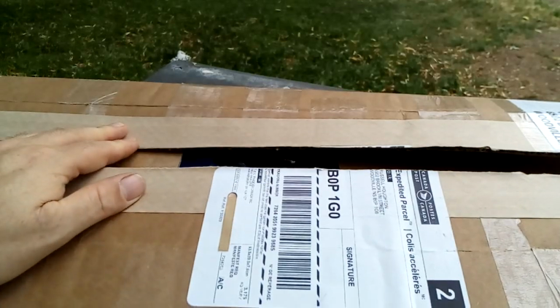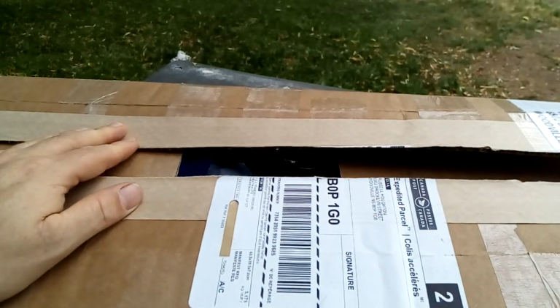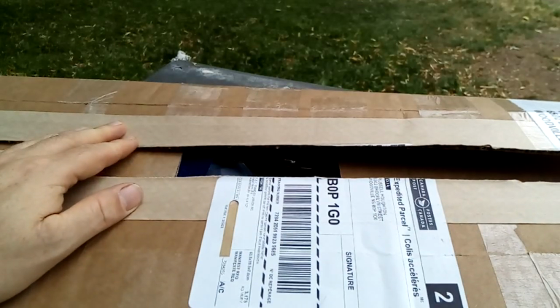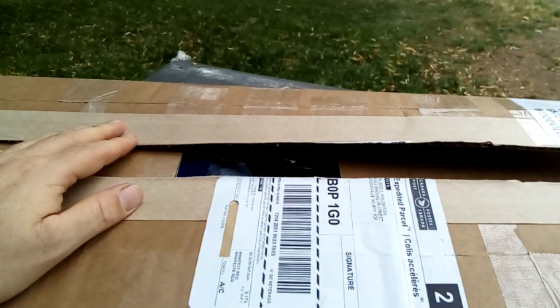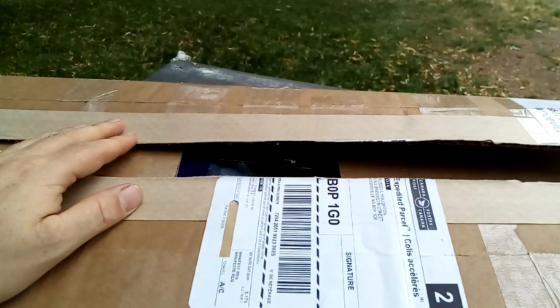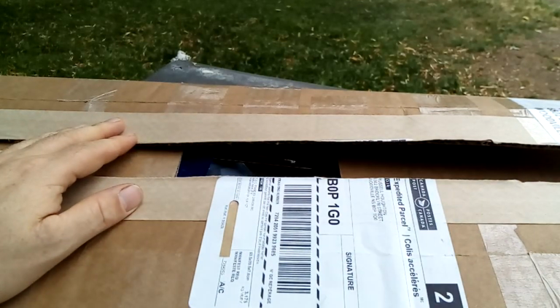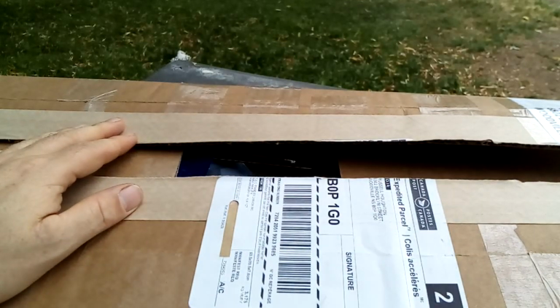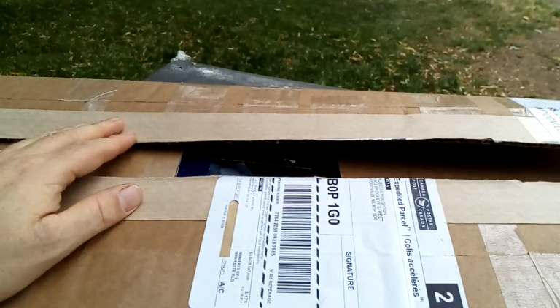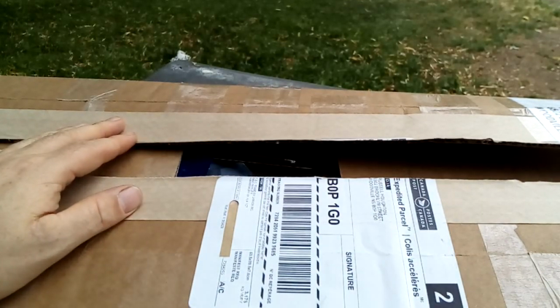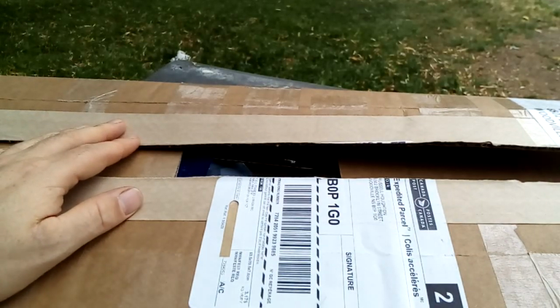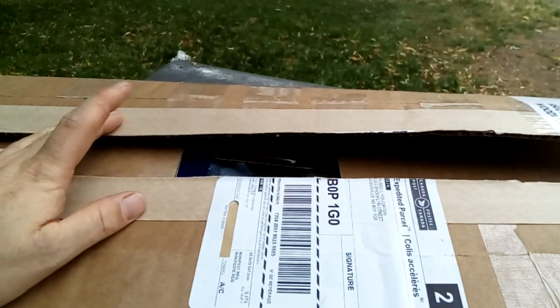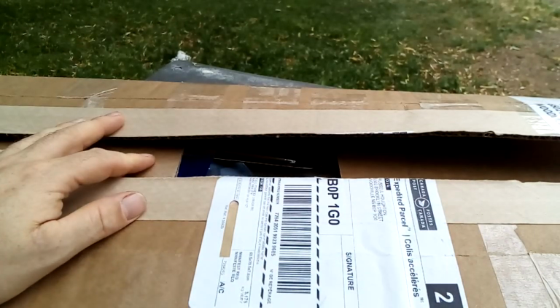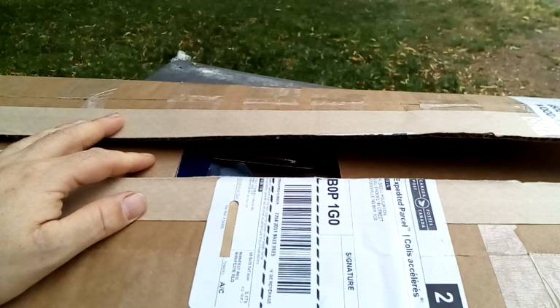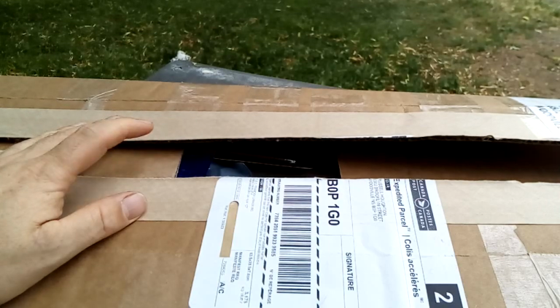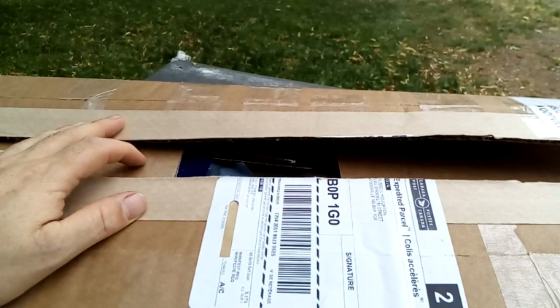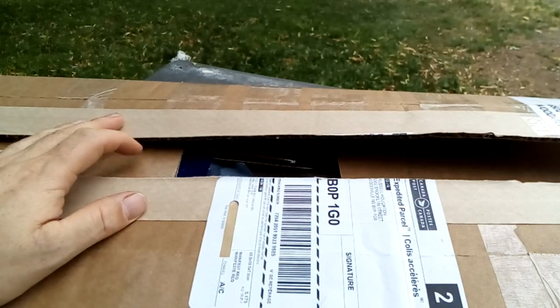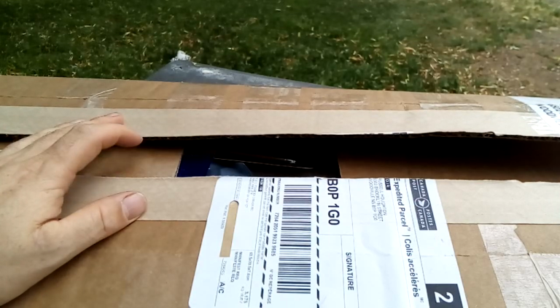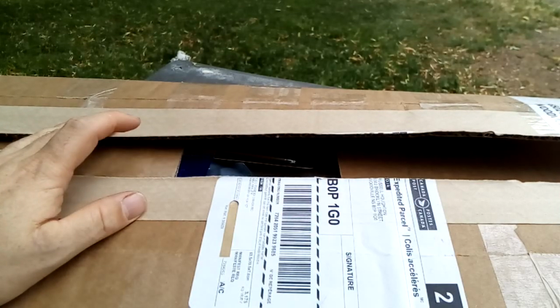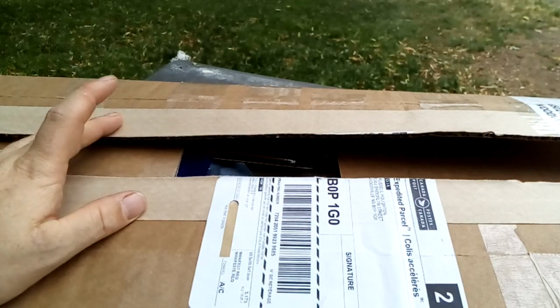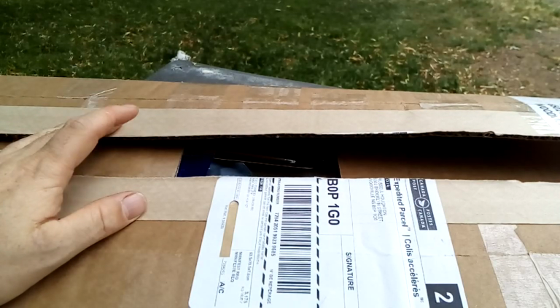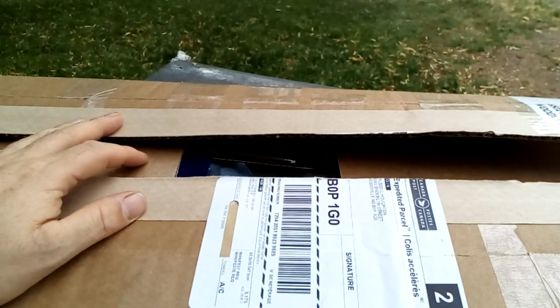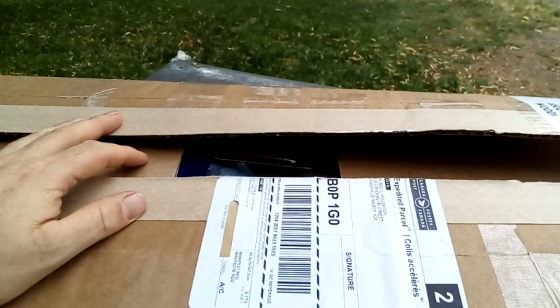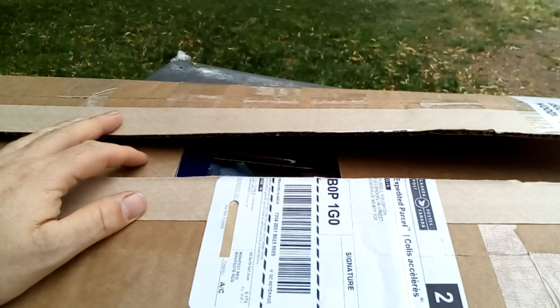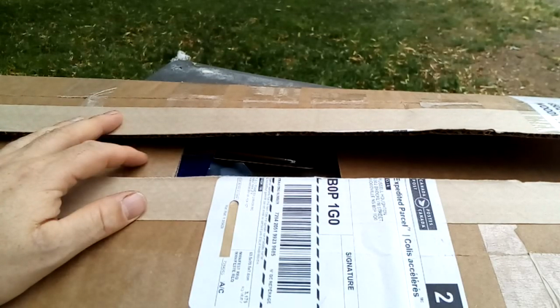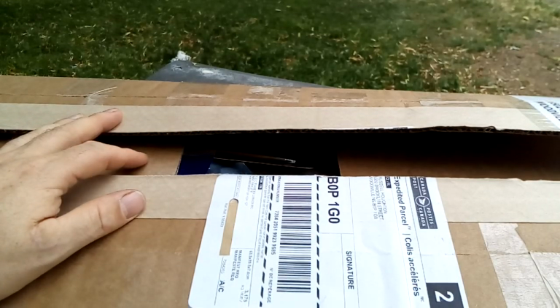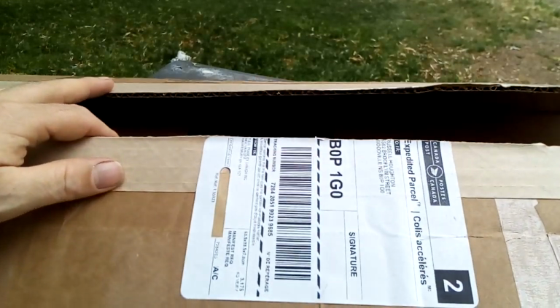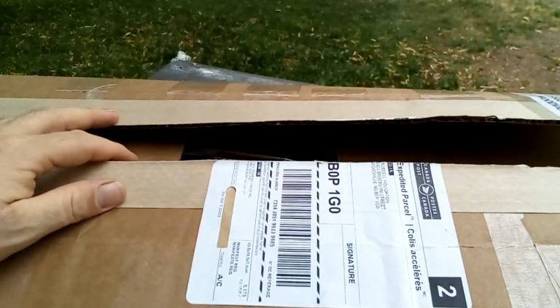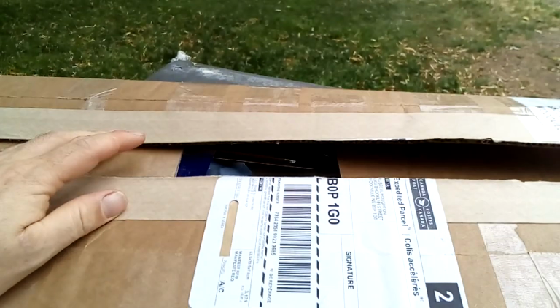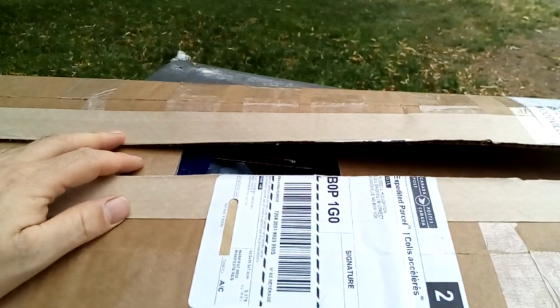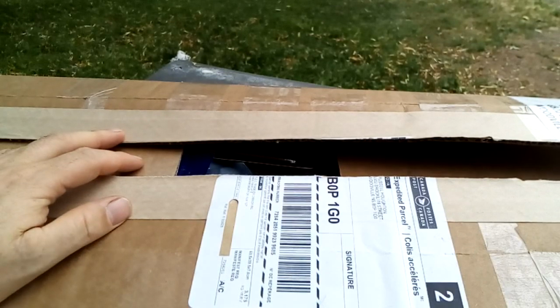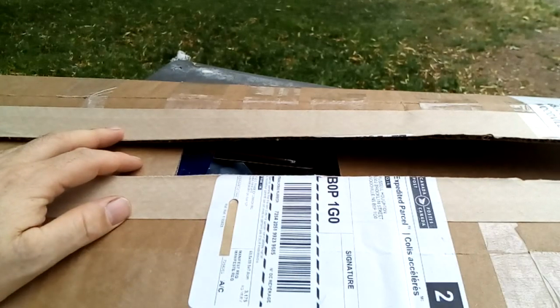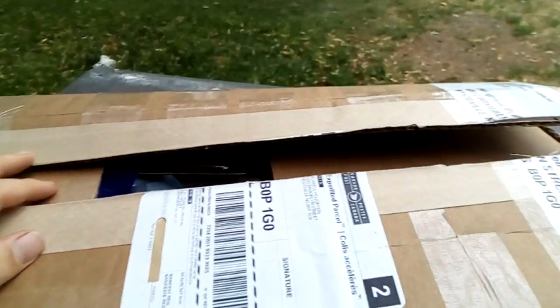This is just going to be a little unboxing. I've already opened the box as I wasn't sure what was in it — I placed a couple of orders on the same day and wasn't sure which one this was.